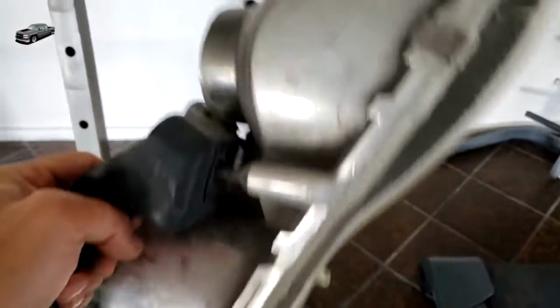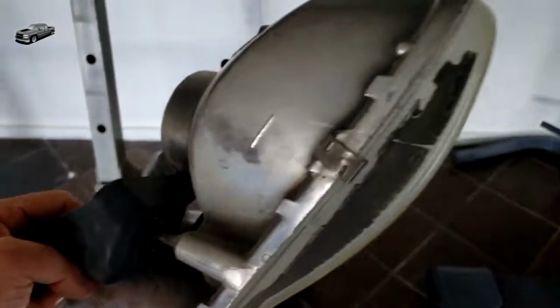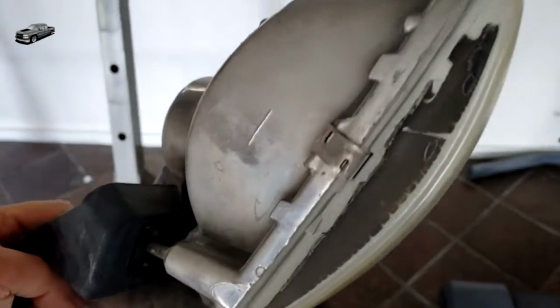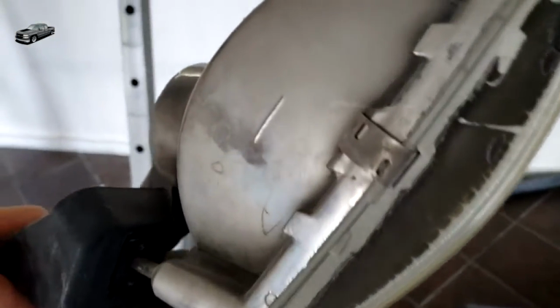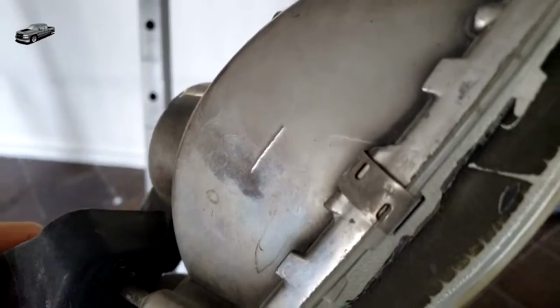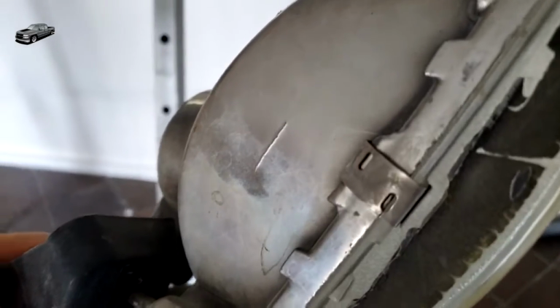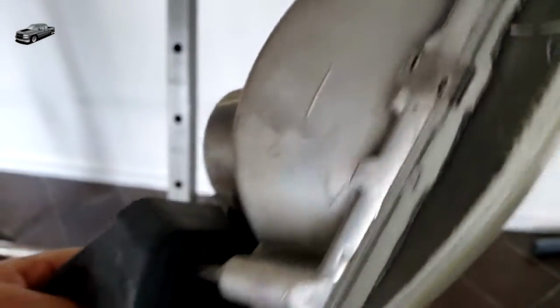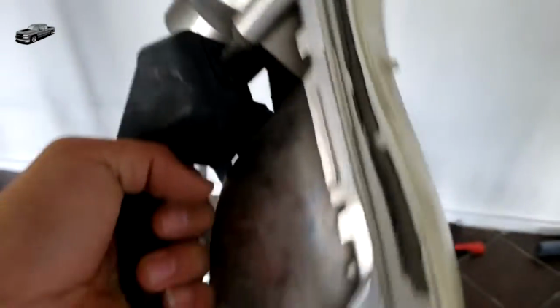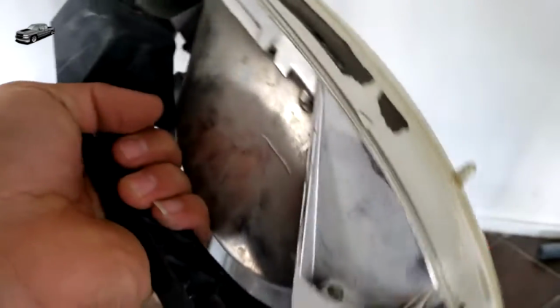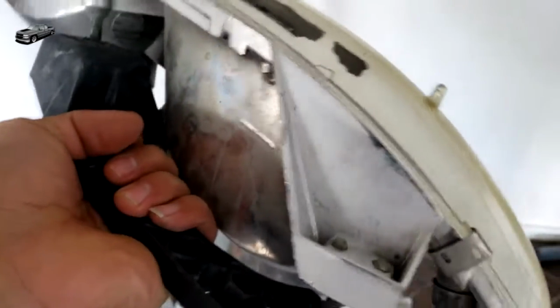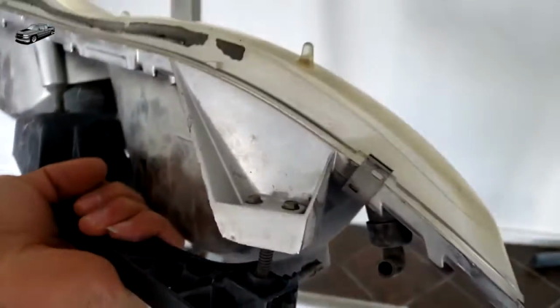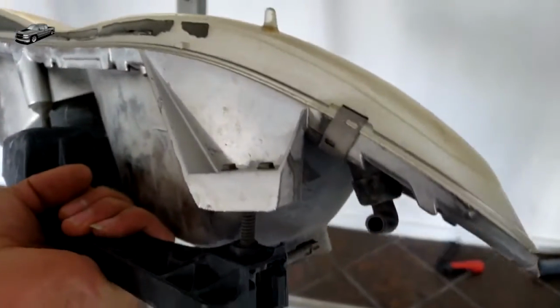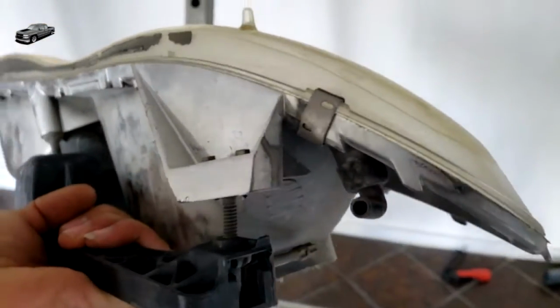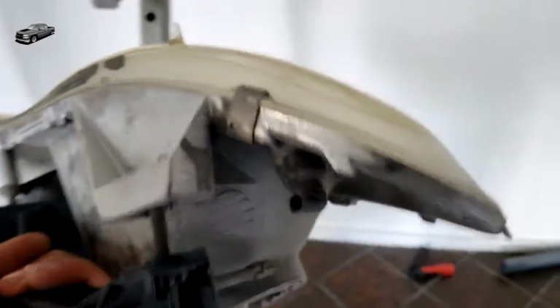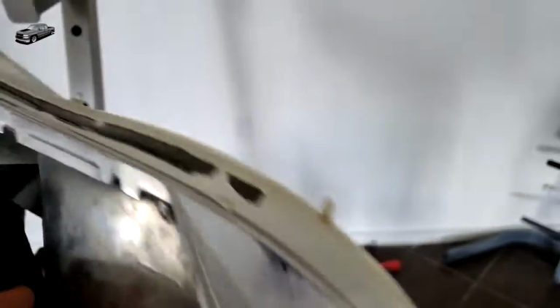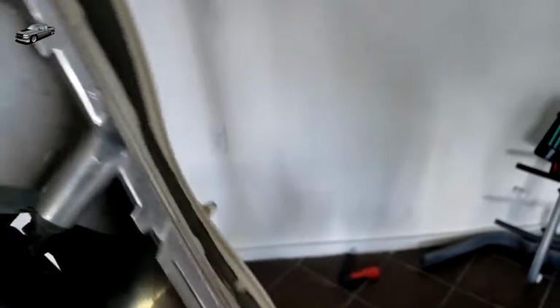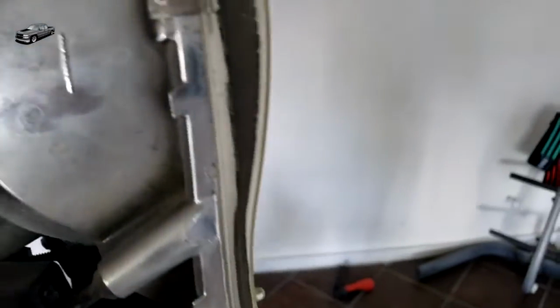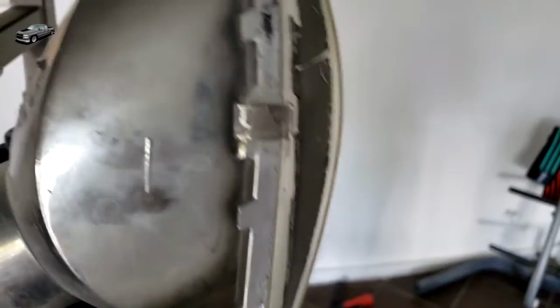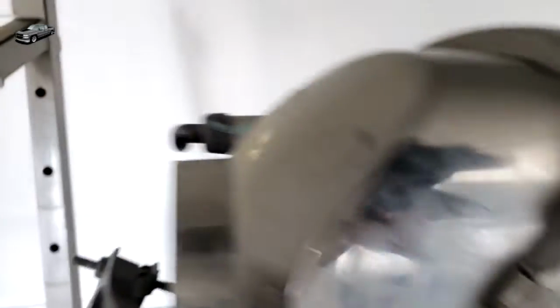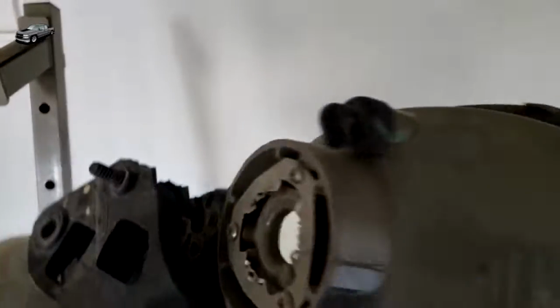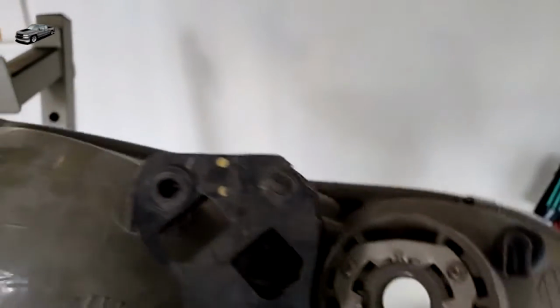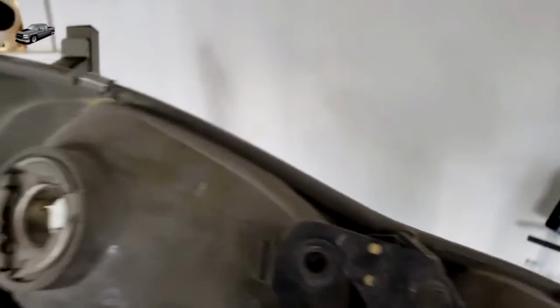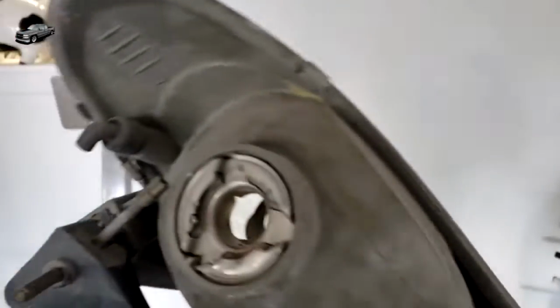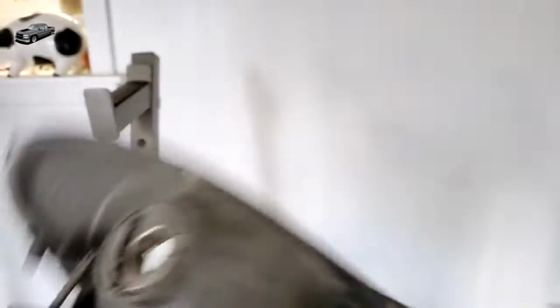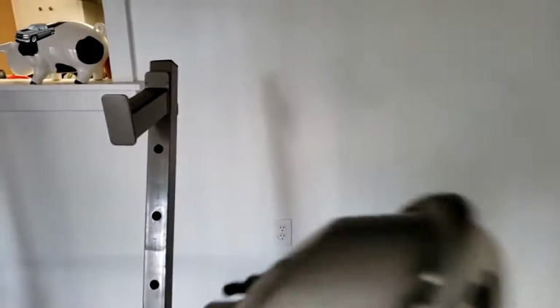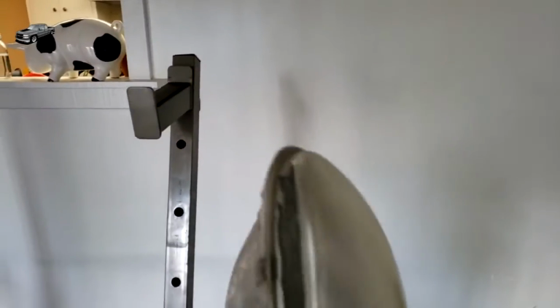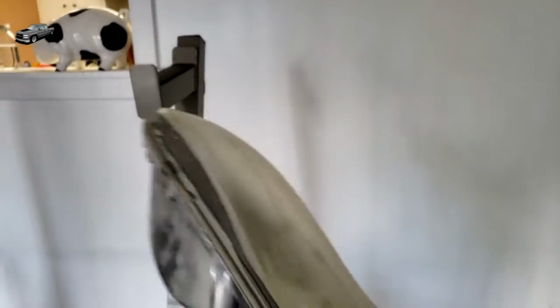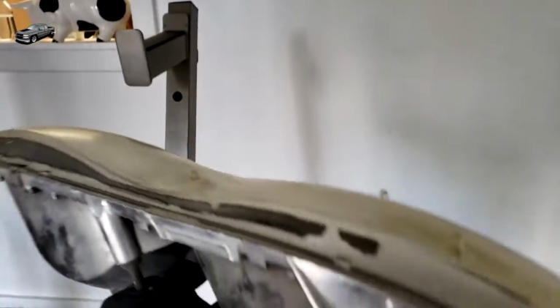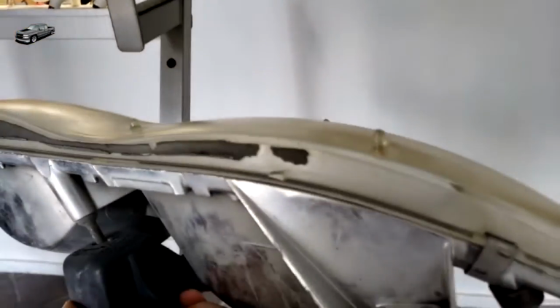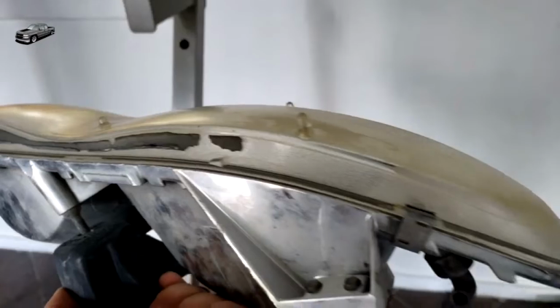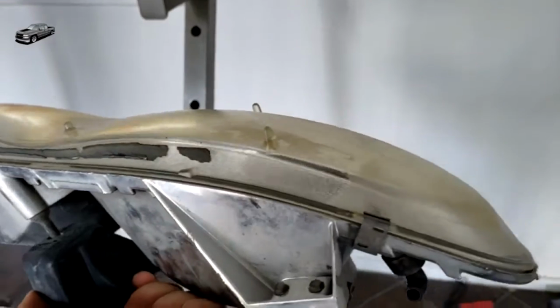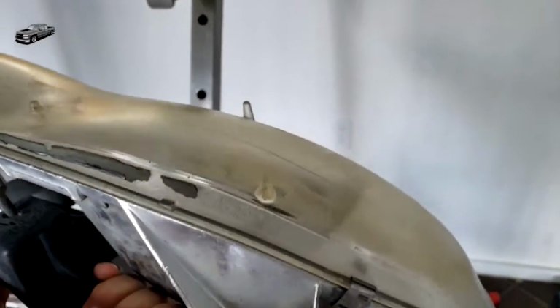First, you got to take off all these metal tabs. Some headlights have them, some headlights don't. And any hardware that's attached that looks like it might be holding the lens, you got to make sure you take all that off.